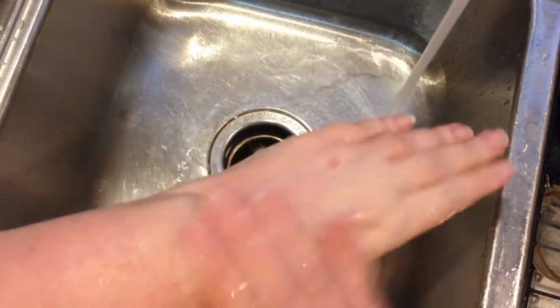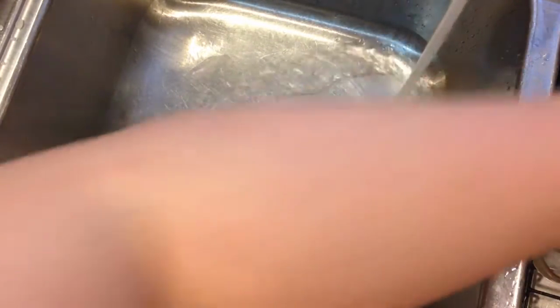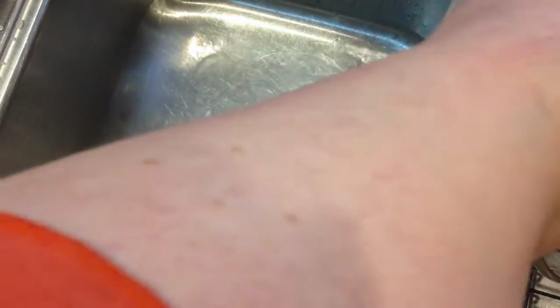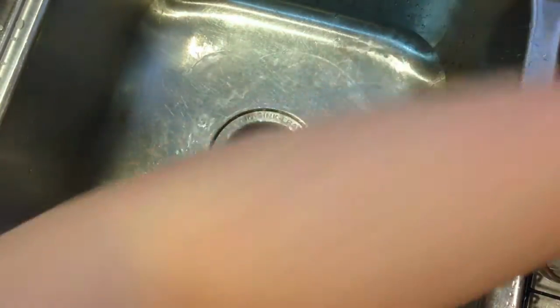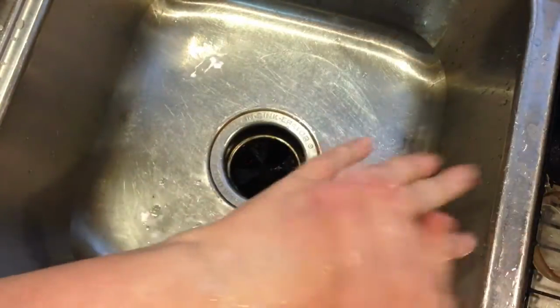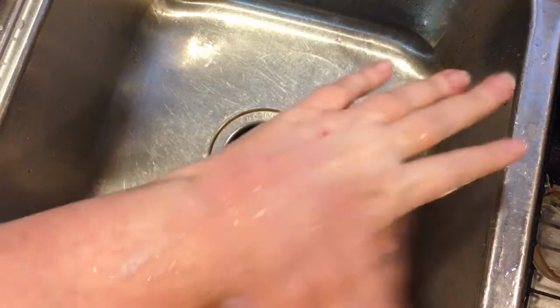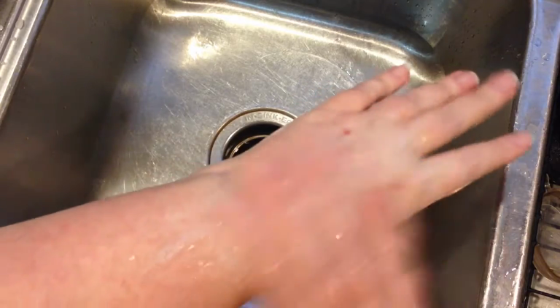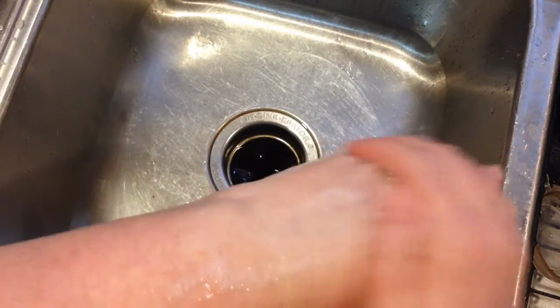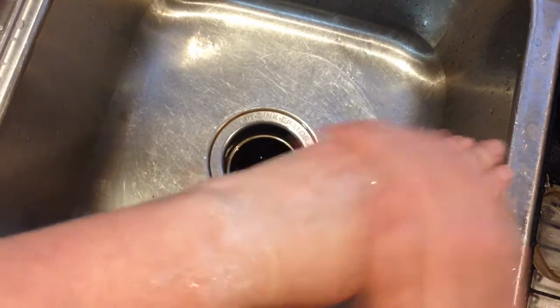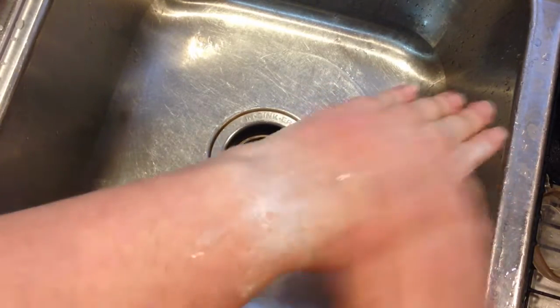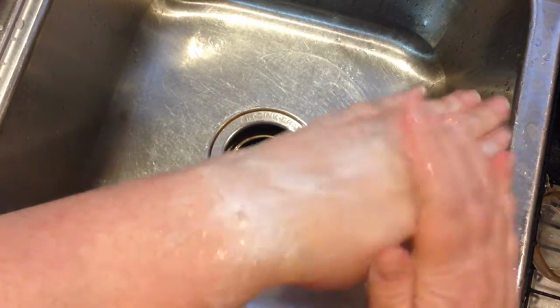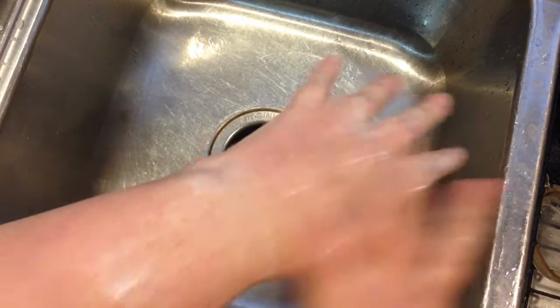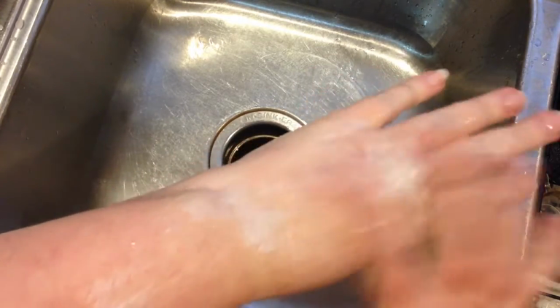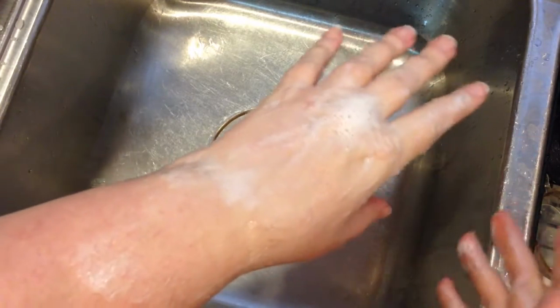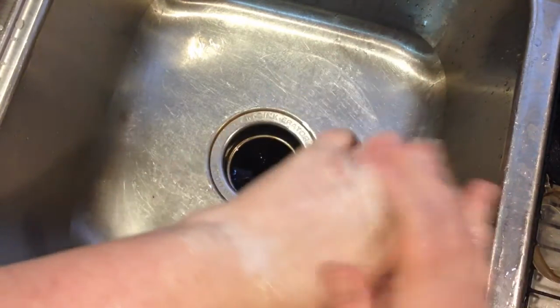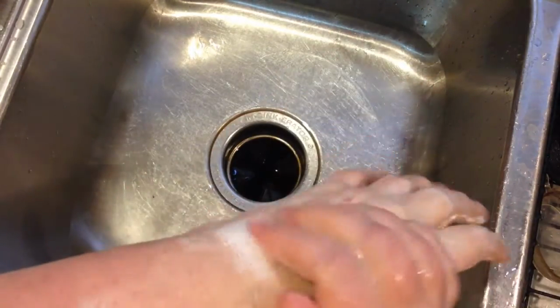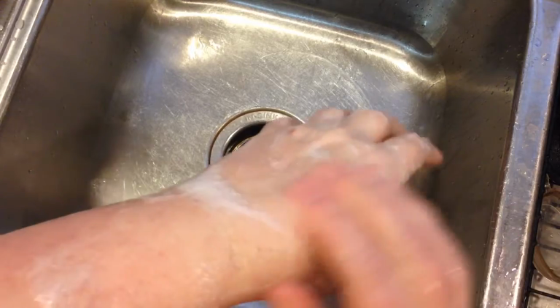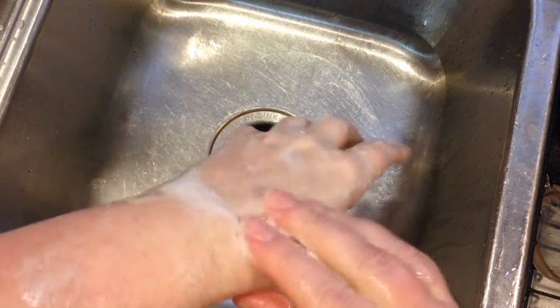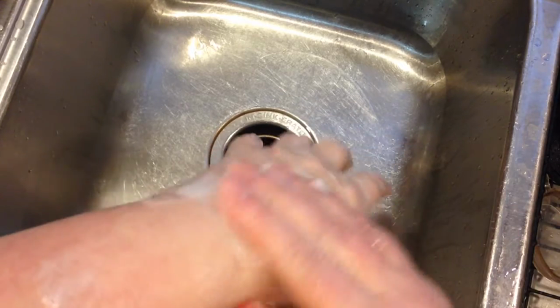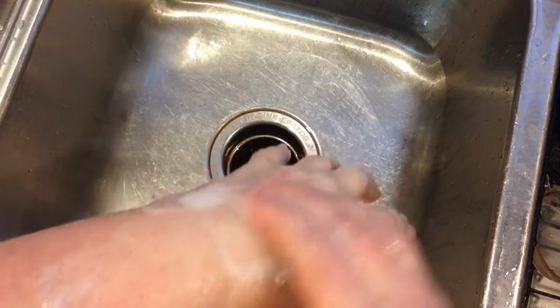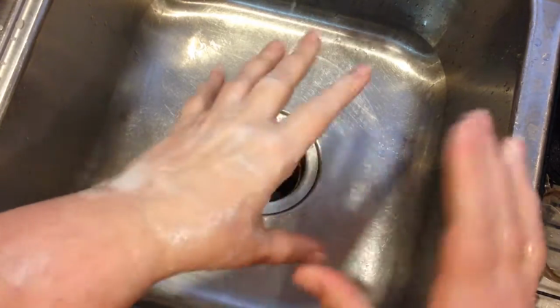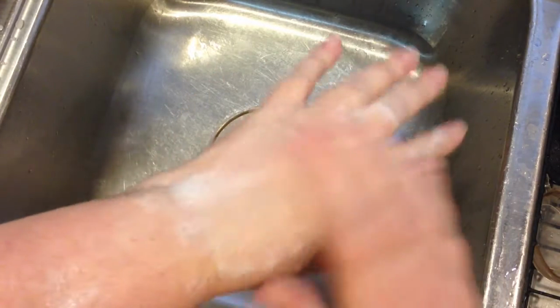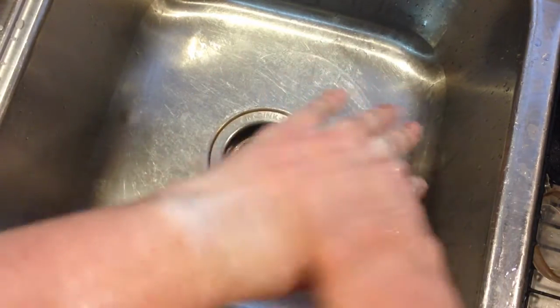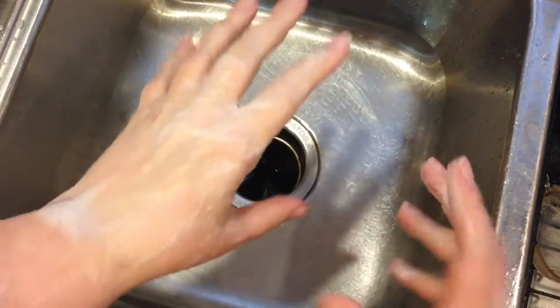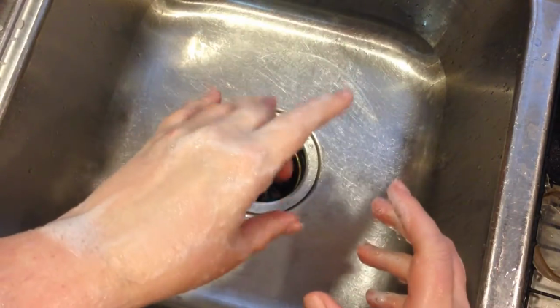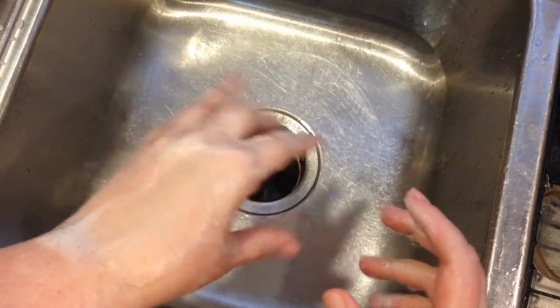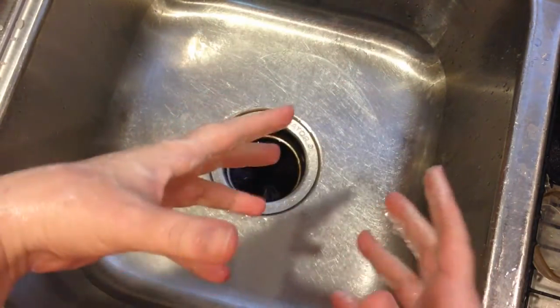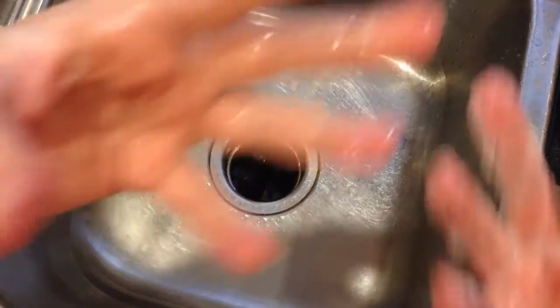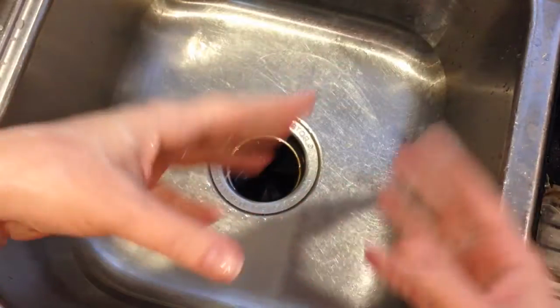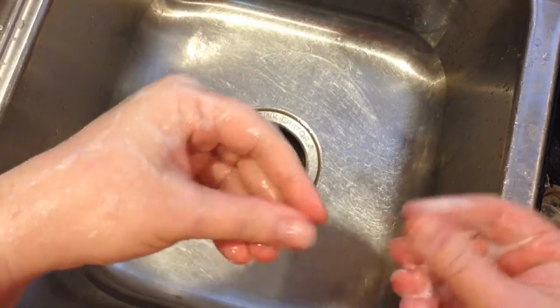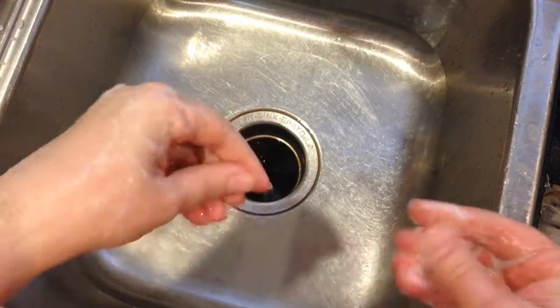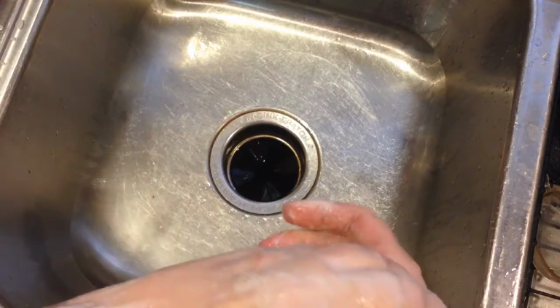I do feel like I have to use a lot of shampoo to get it to lather on my hair. You can see that it does lather. I only have shoulder length hair, but I still feel like I have to use a lot of this in order to feel like it's through my hair.